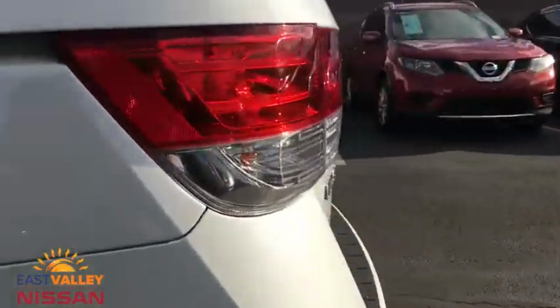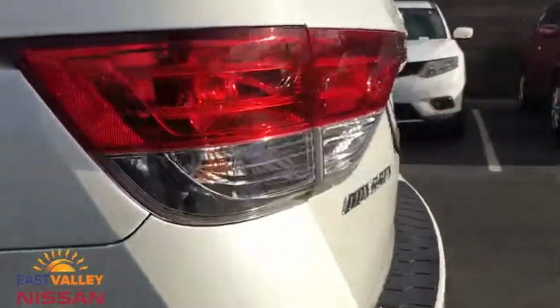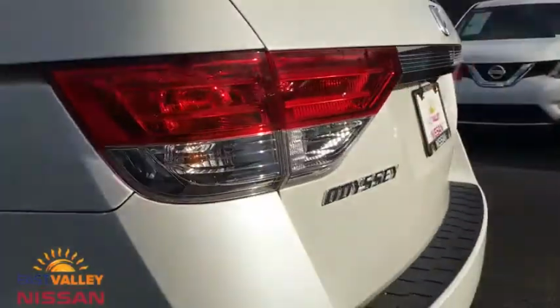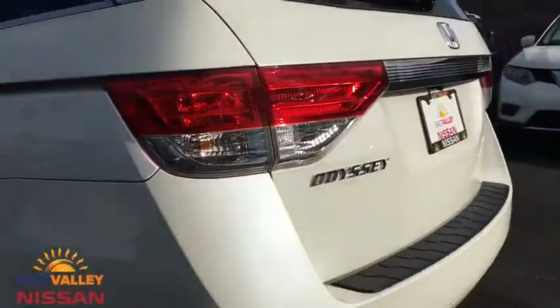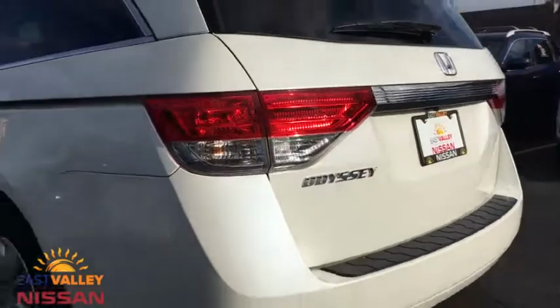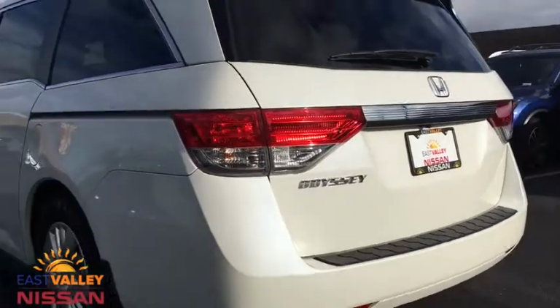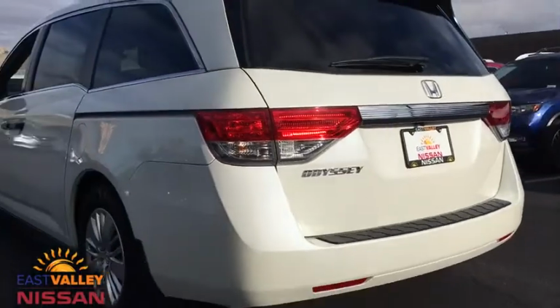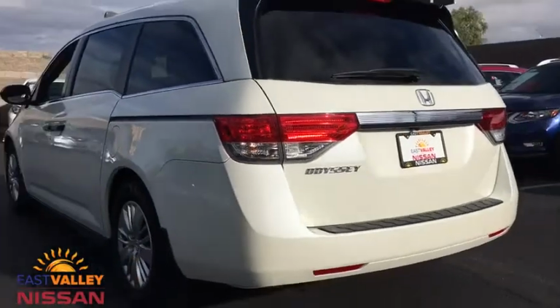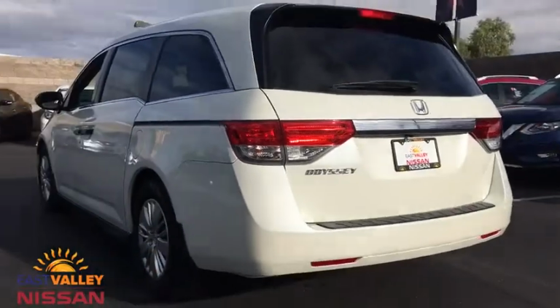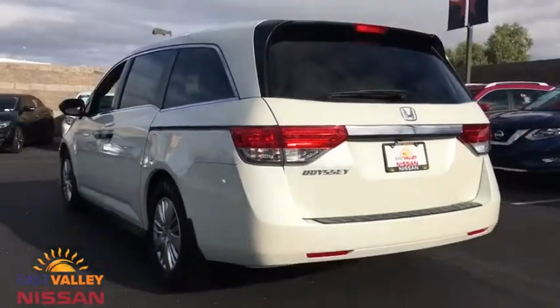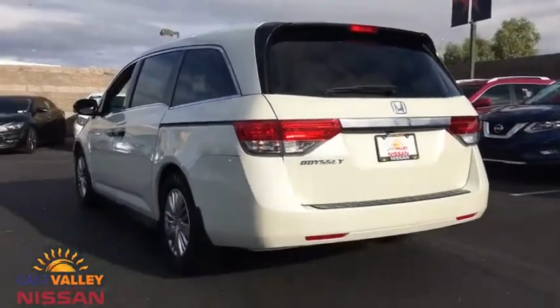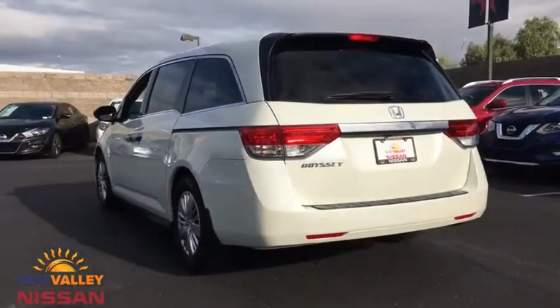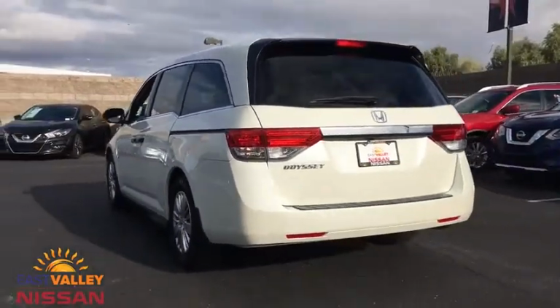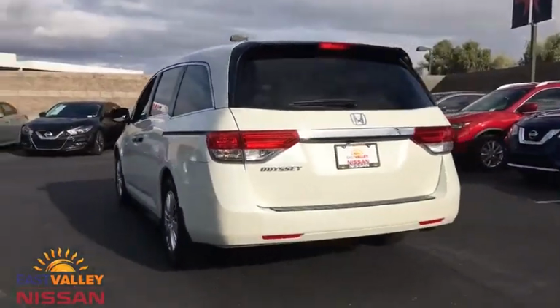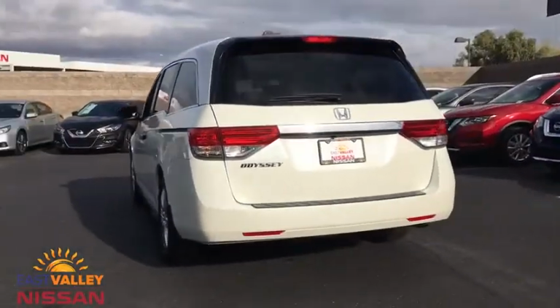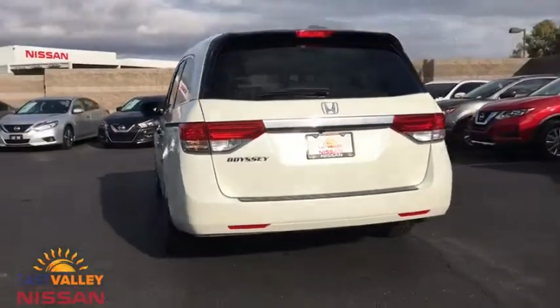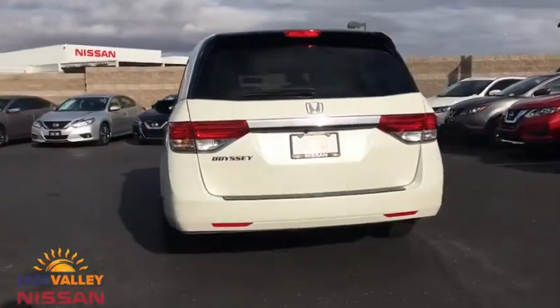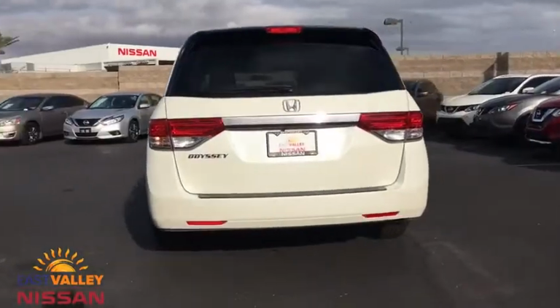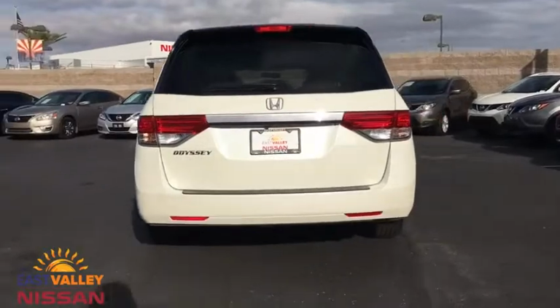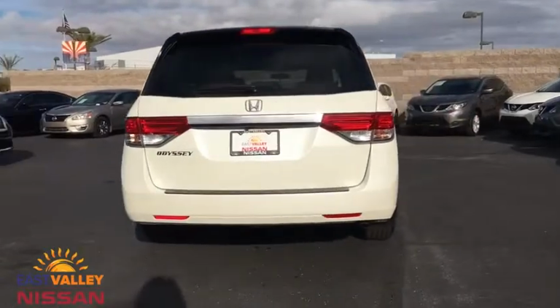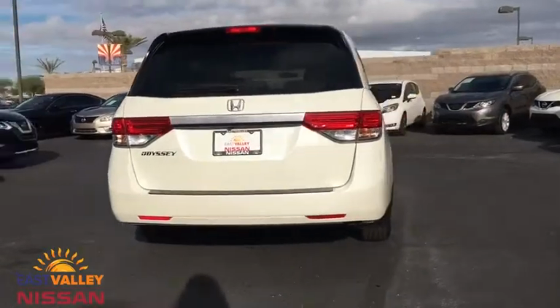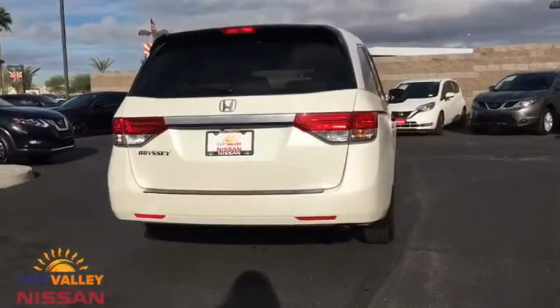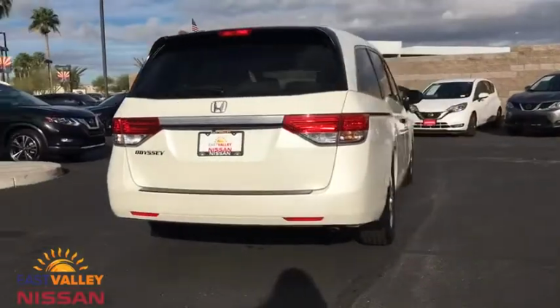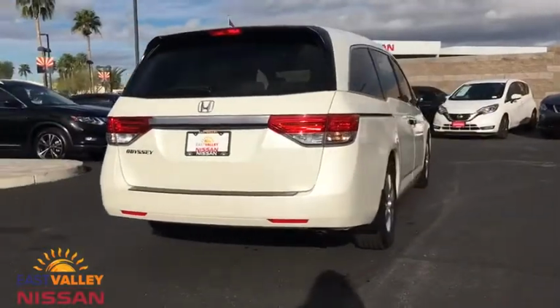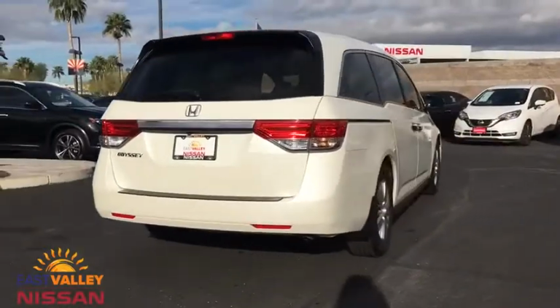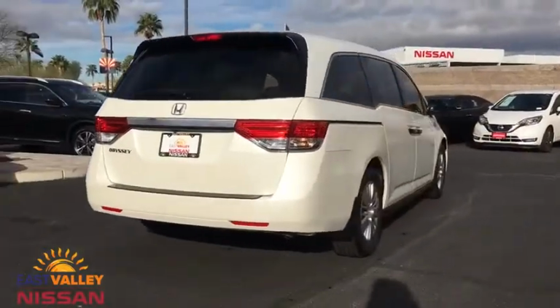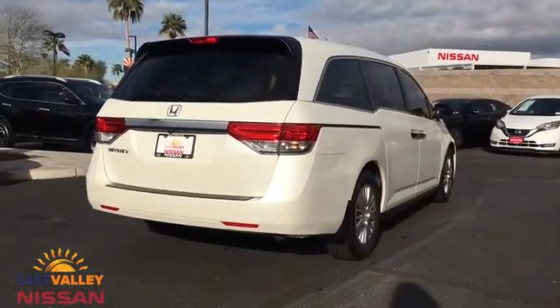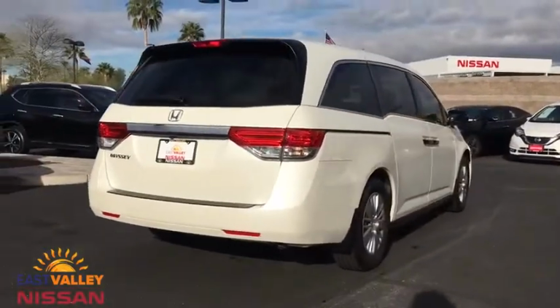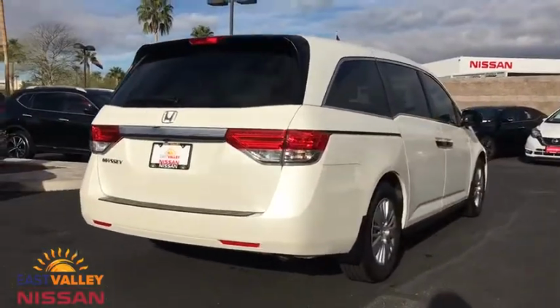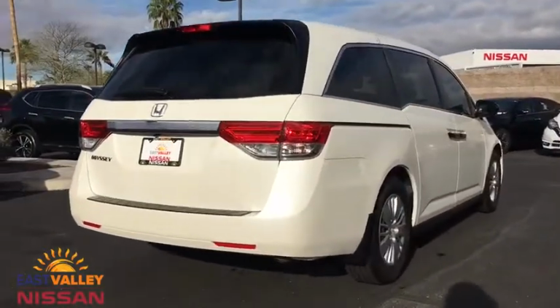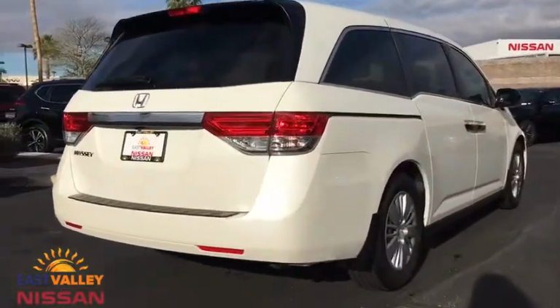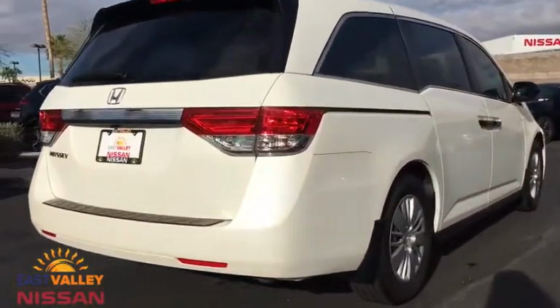Here are some of this vehicle's great options: Traction control, steering wheel audio controls, stability control, anti-lock braking system, keyless entry, backup camera, power passenger seat, and Bluetooth.